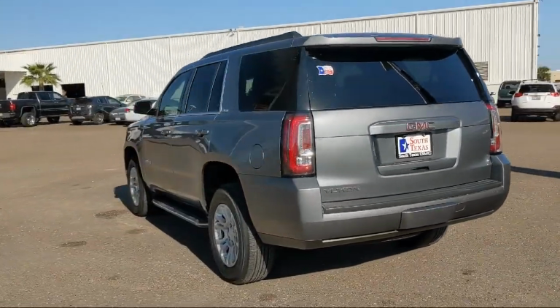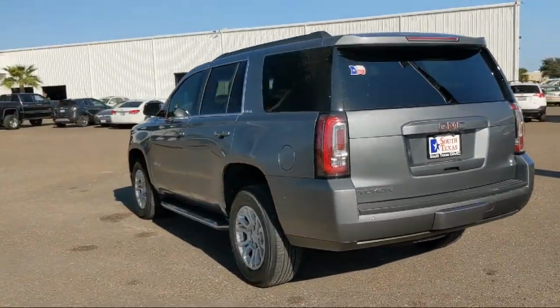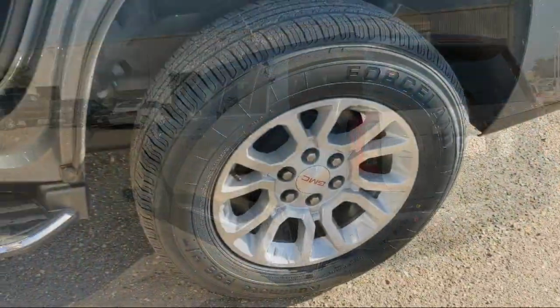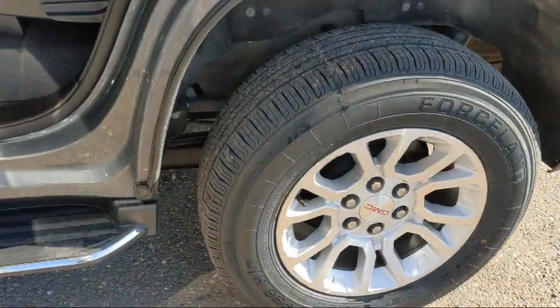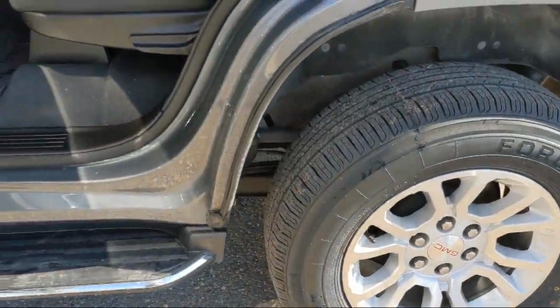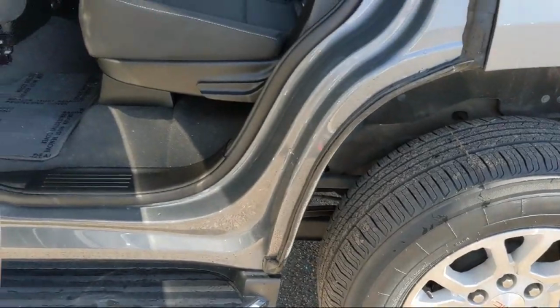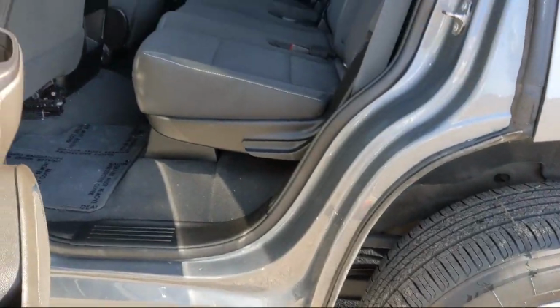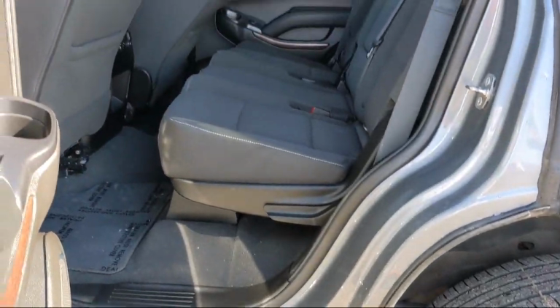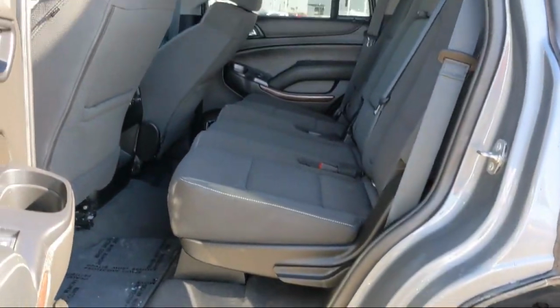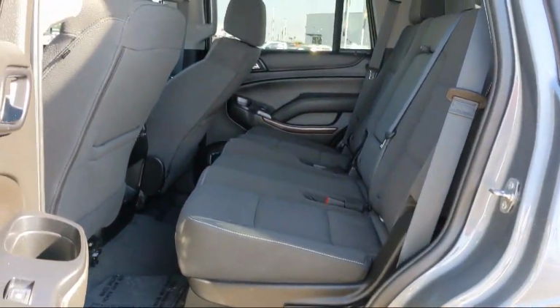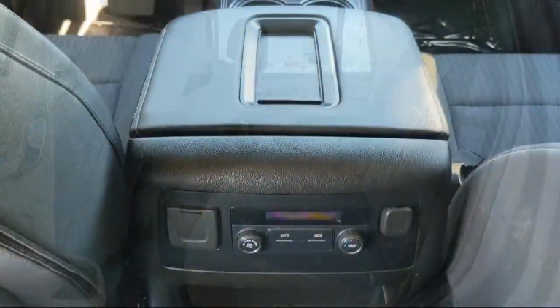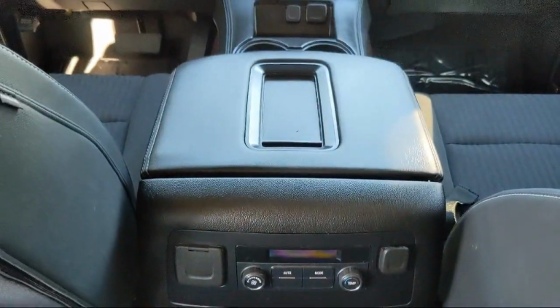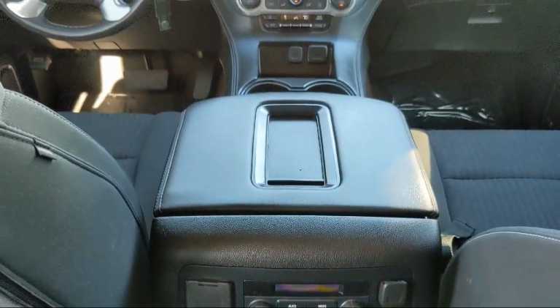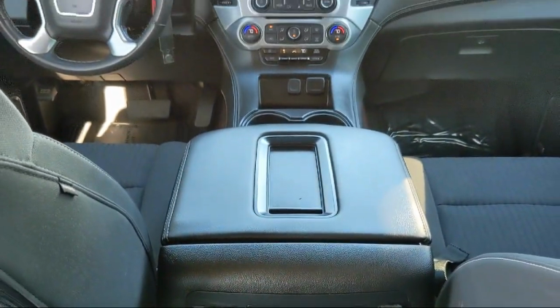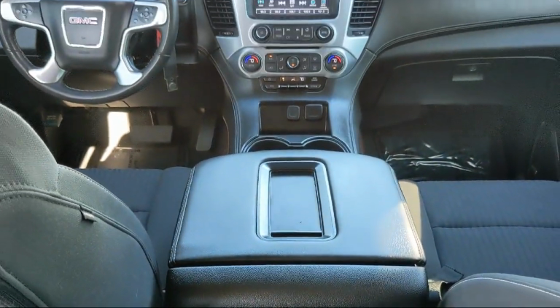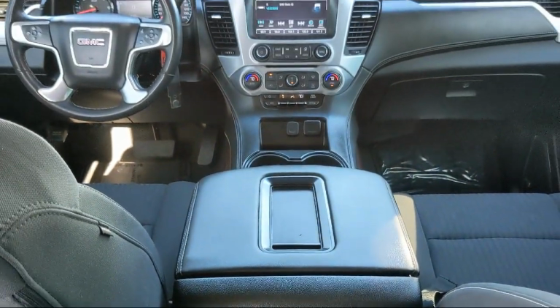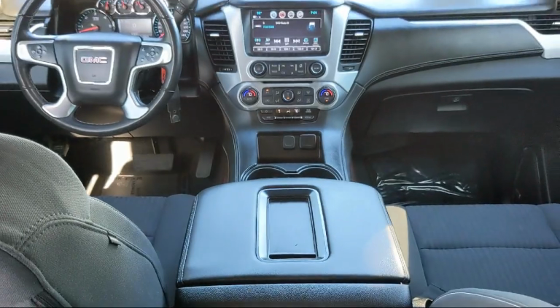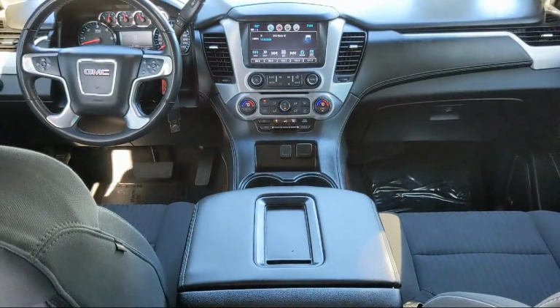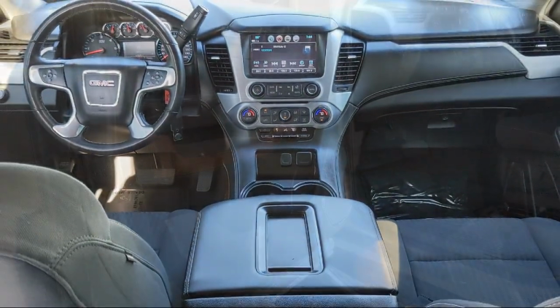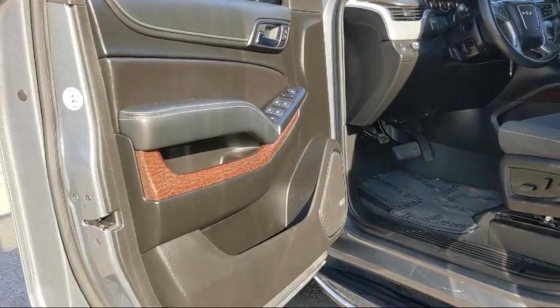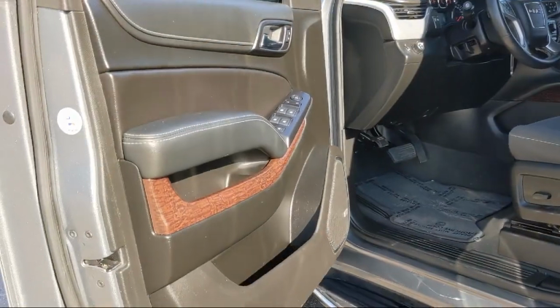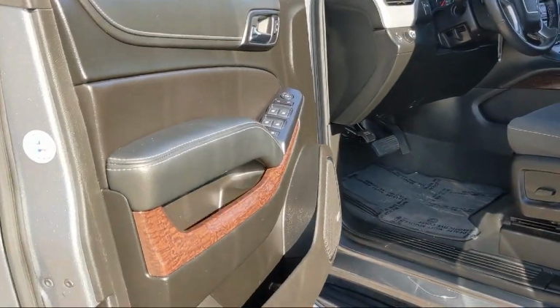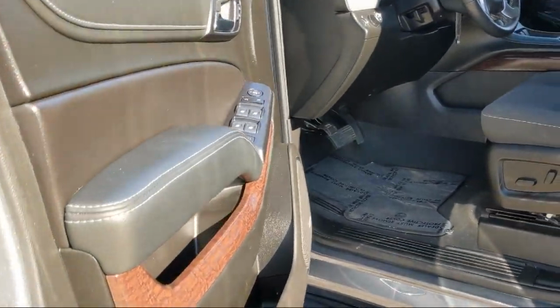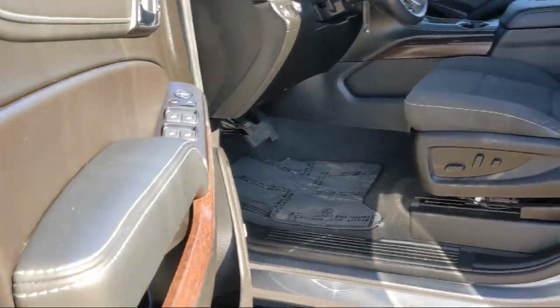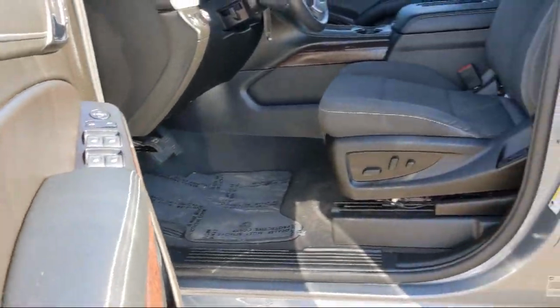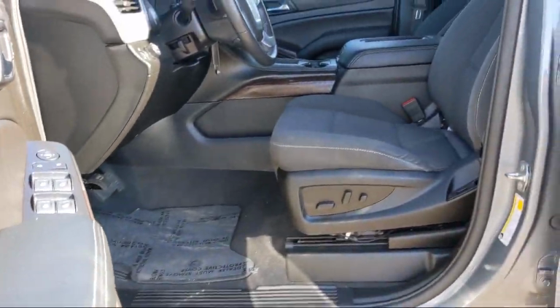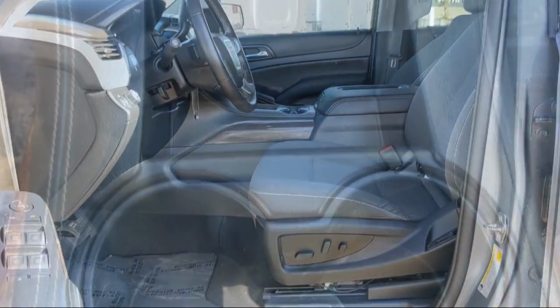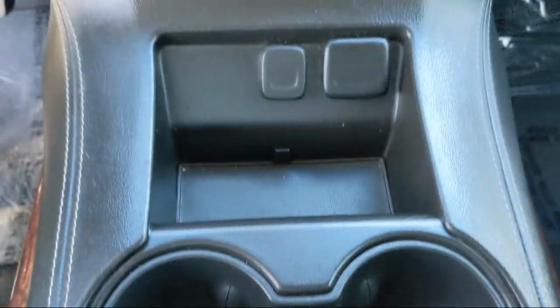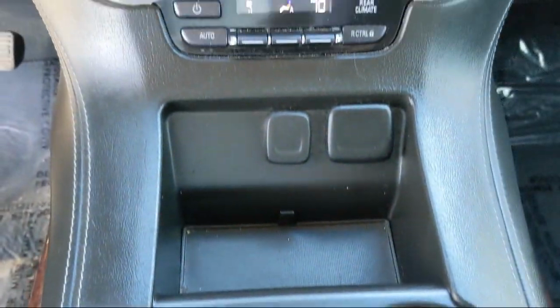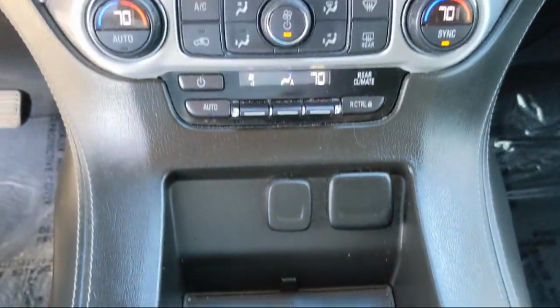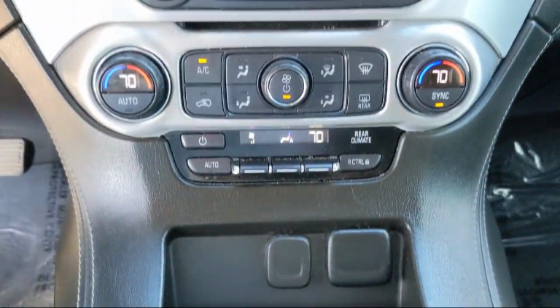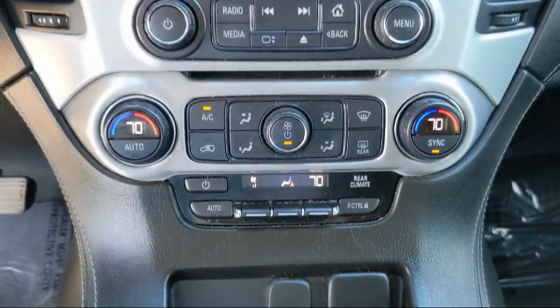Here at South Texas Buick GMC, we pride ourselves on providing a low-pressure, family-friendly car shopping experience for all of our customers. We stress honesty and integrity in our work, and we are confident in our vehicles — we stand behind every sale that we make.